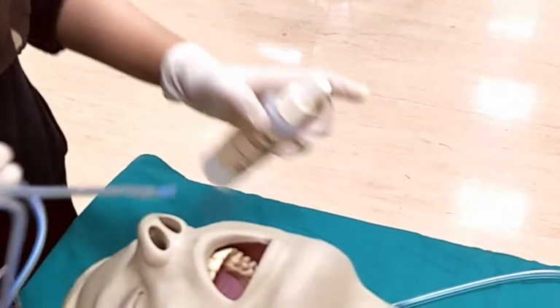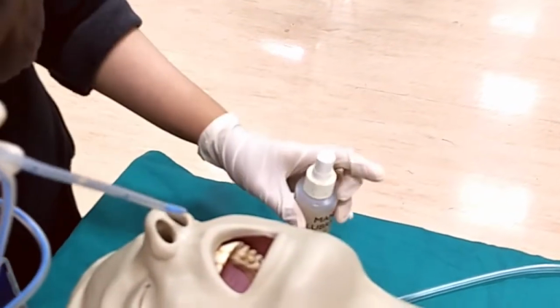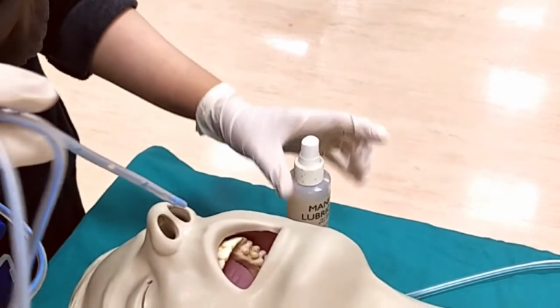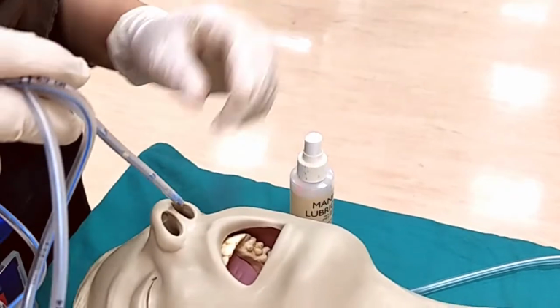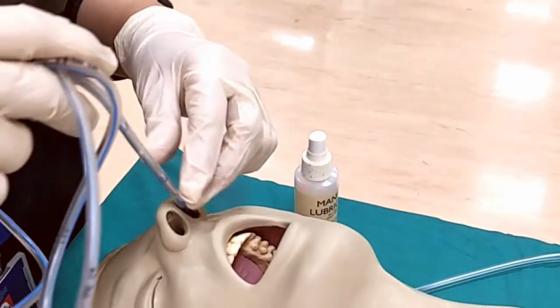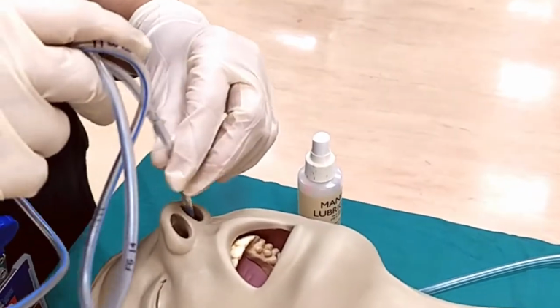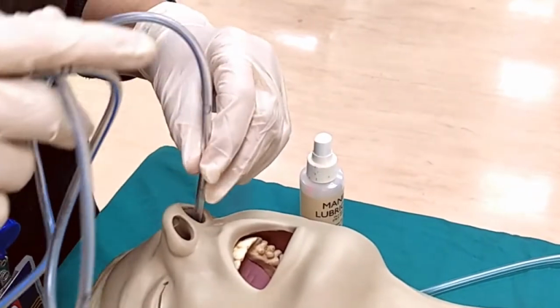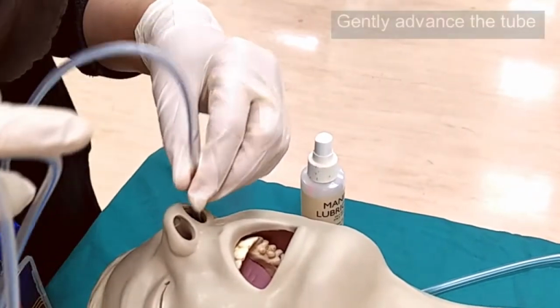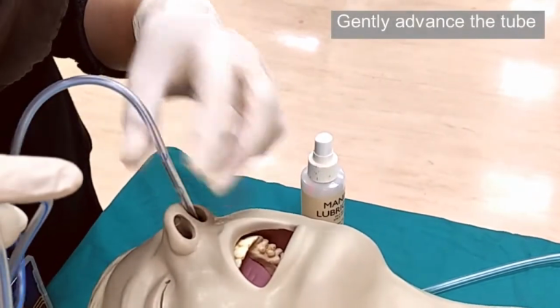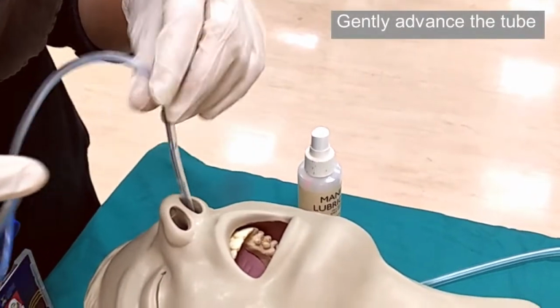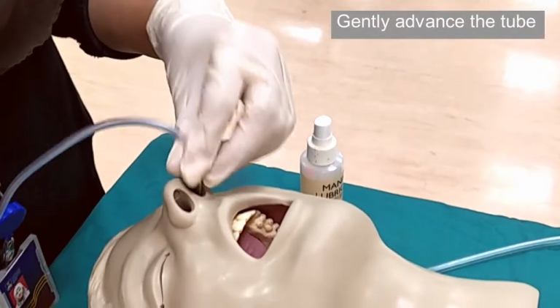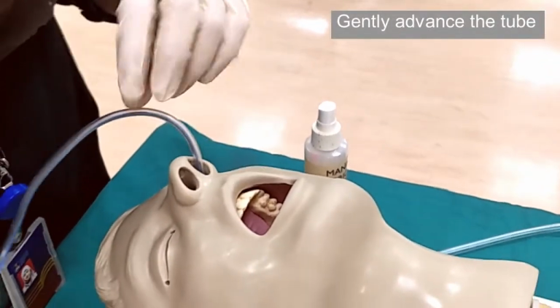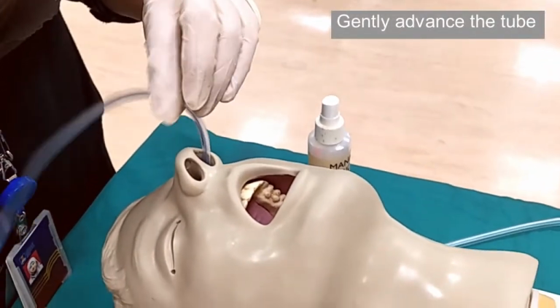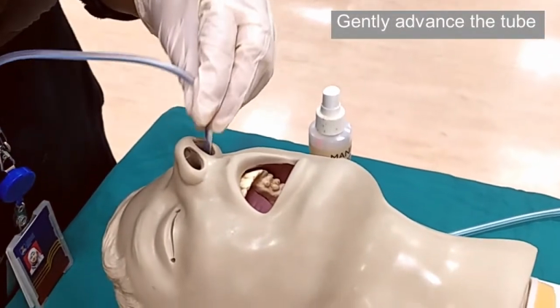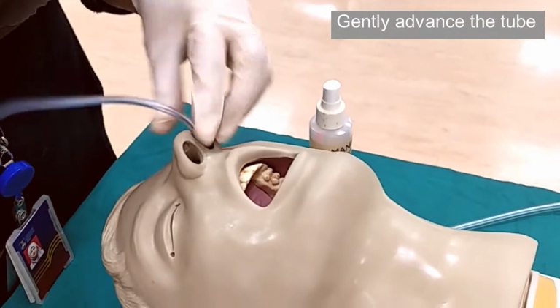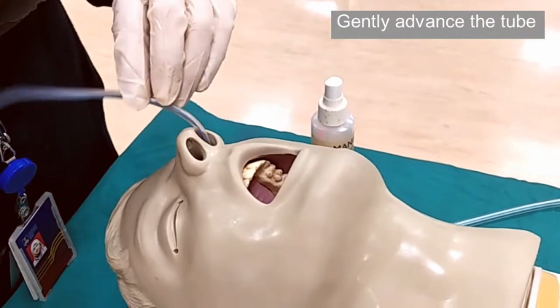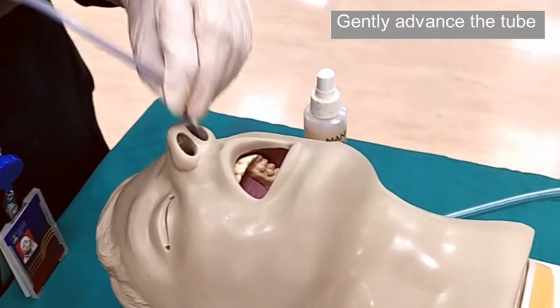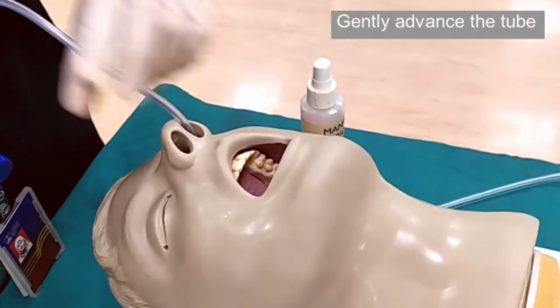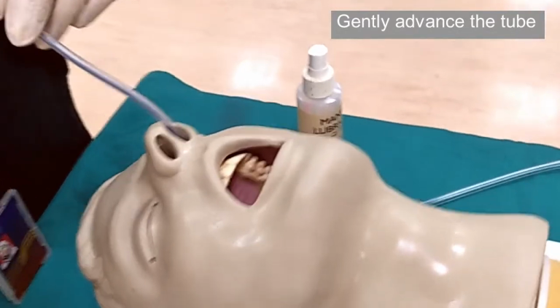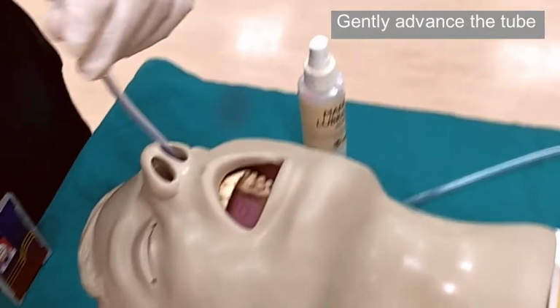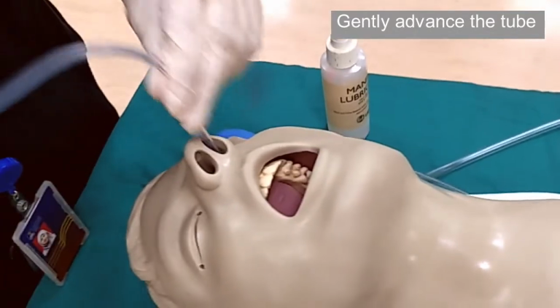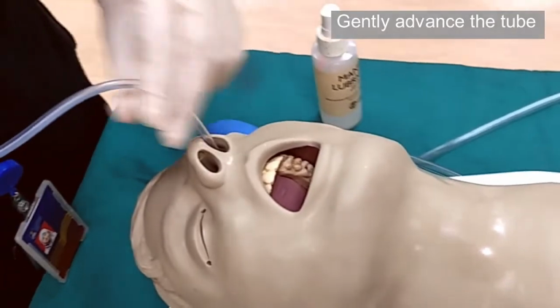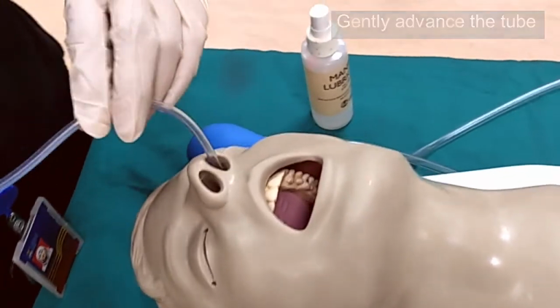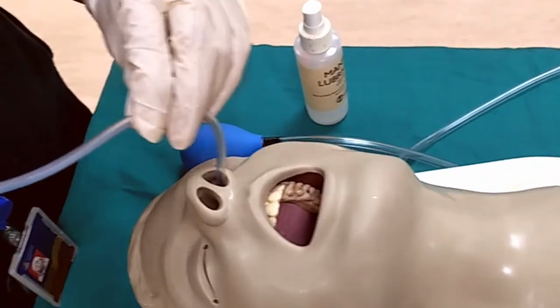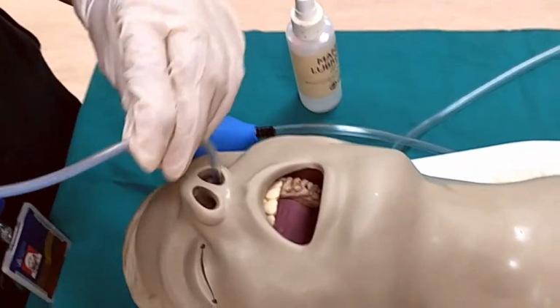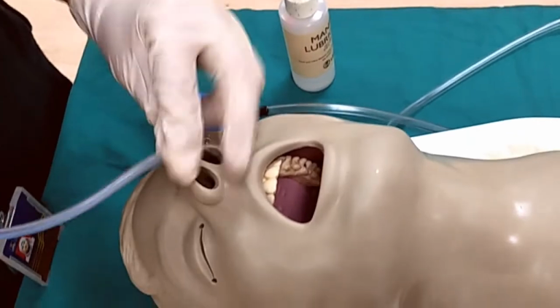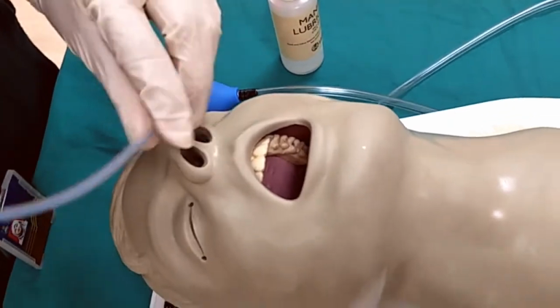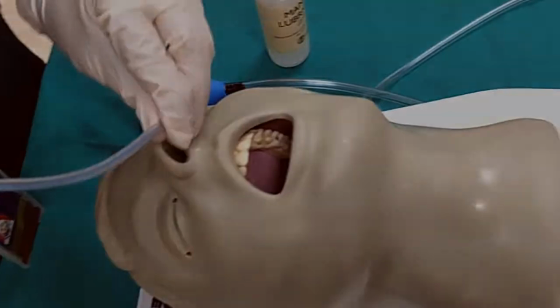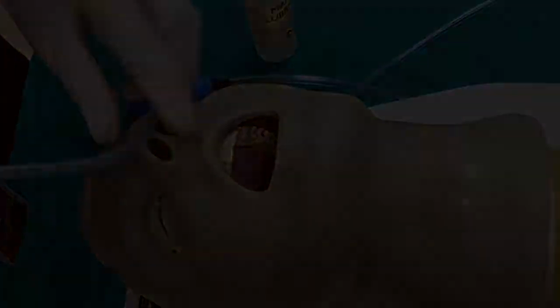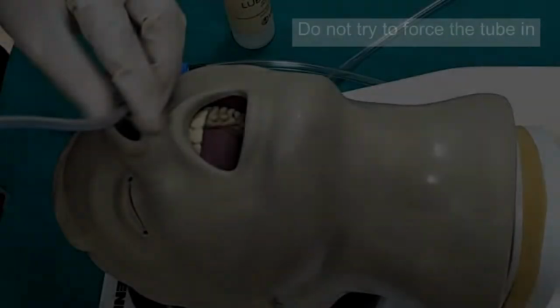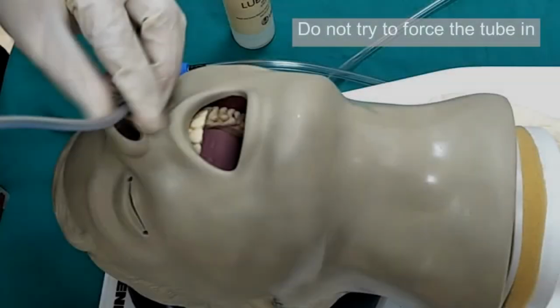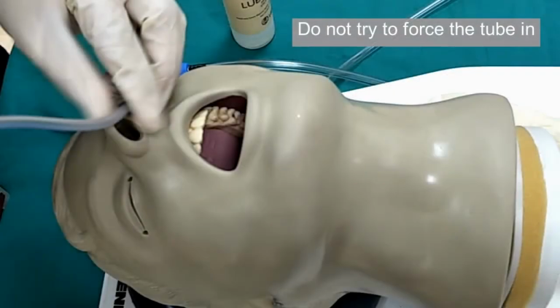Insert the tube through a nostril. Gently advance the nasogastric tube through the nasopharynx — this is often the most uncomfortable part for the patient. If you feel resistance, gently rotating the tube can help. However, do not try to force the tube in.